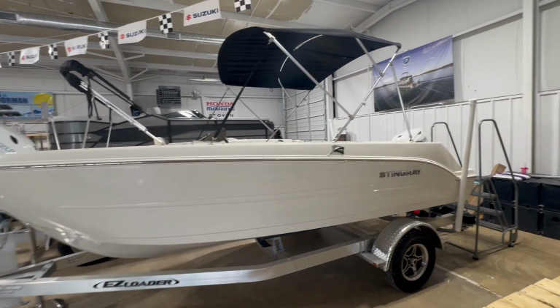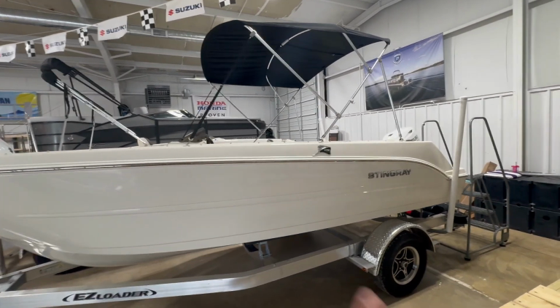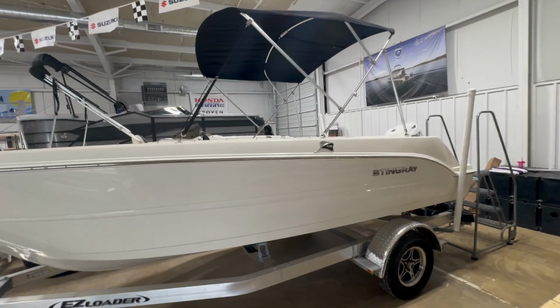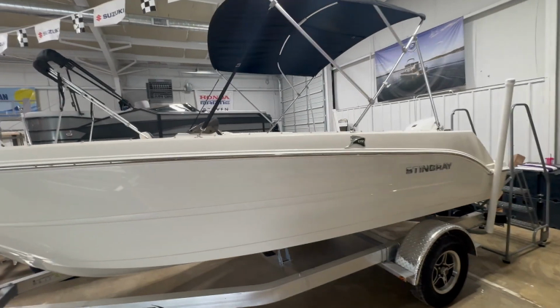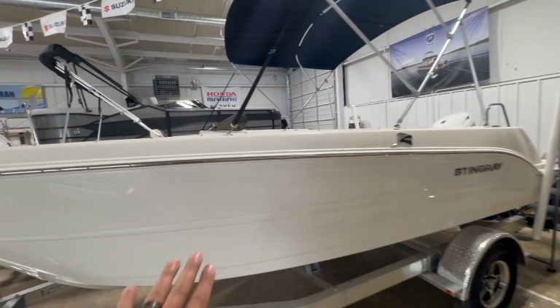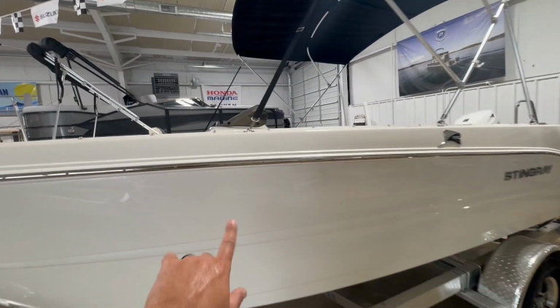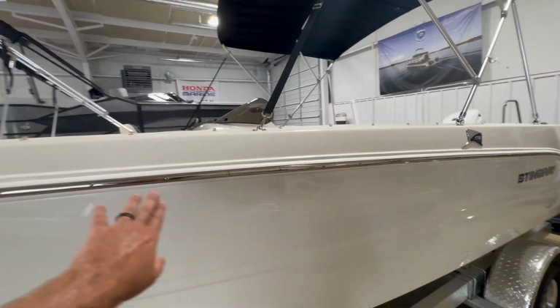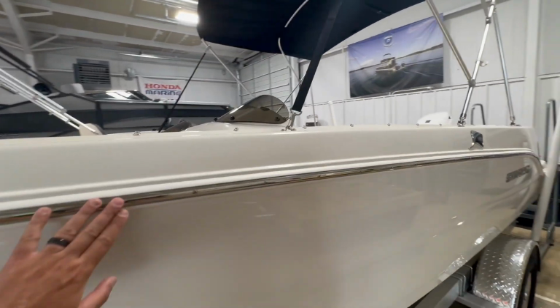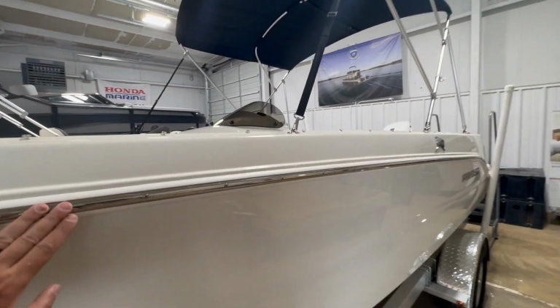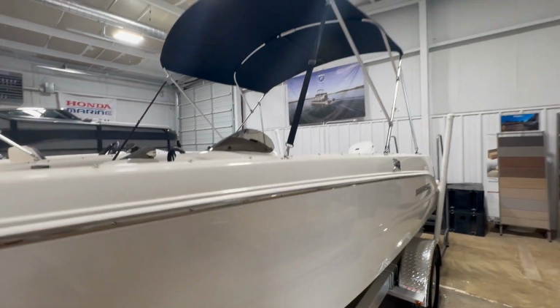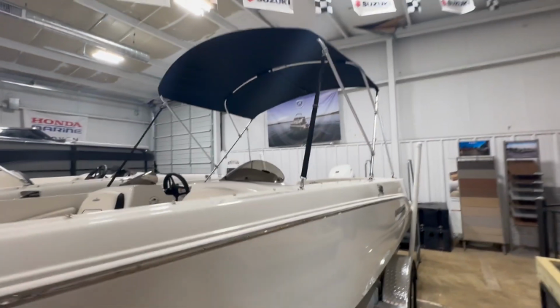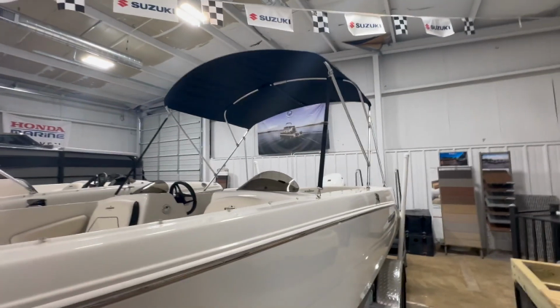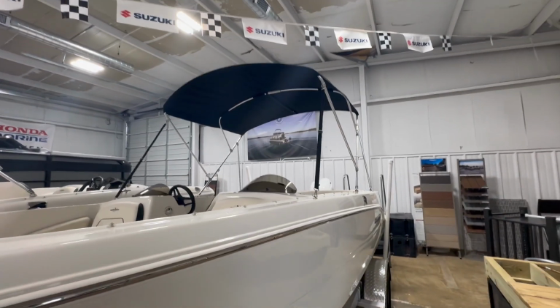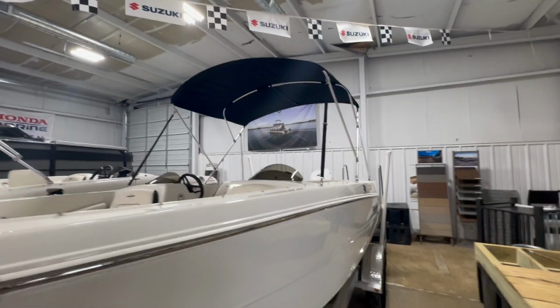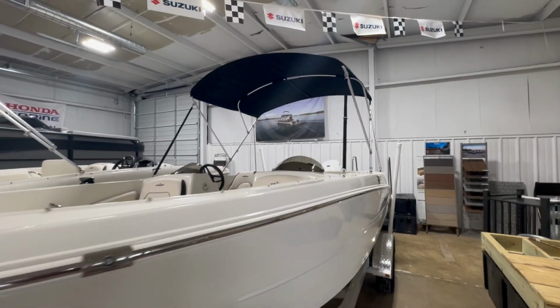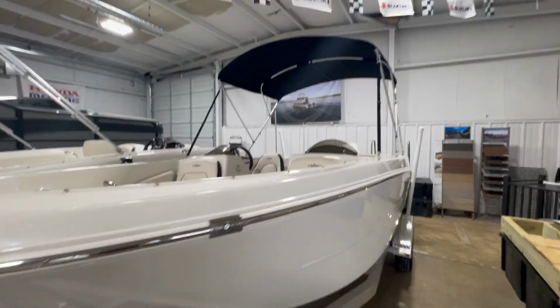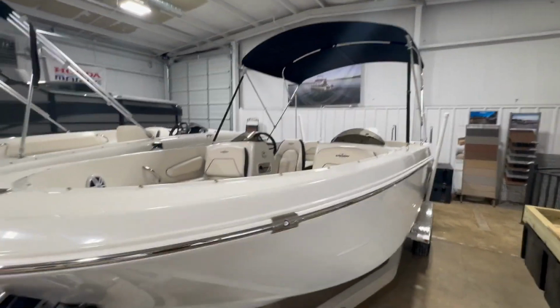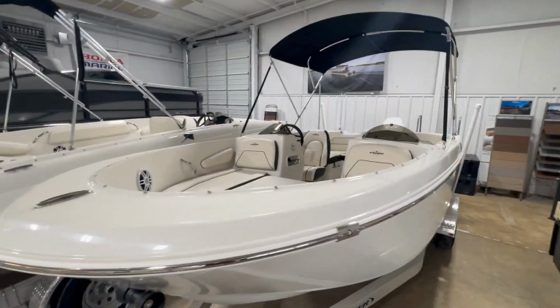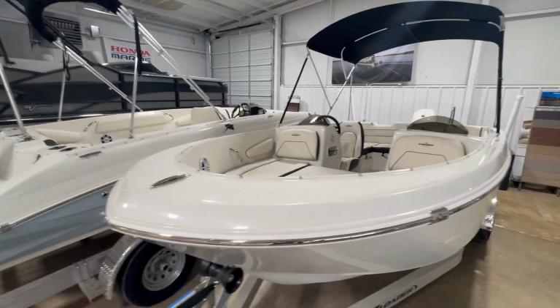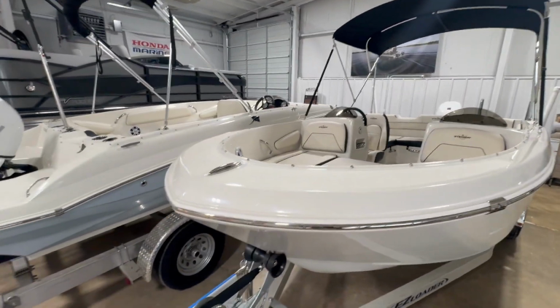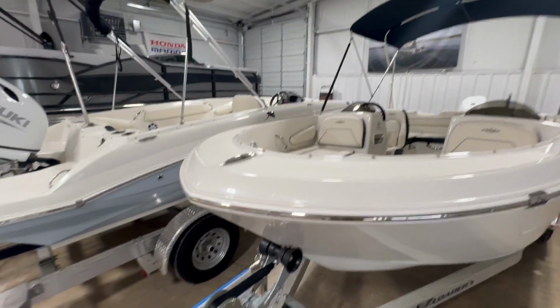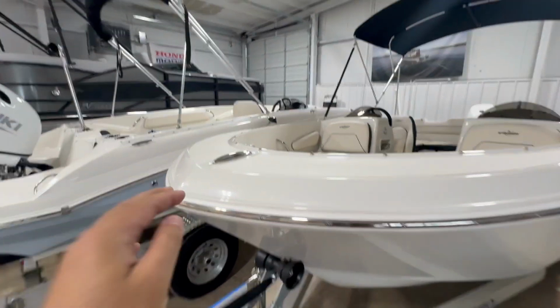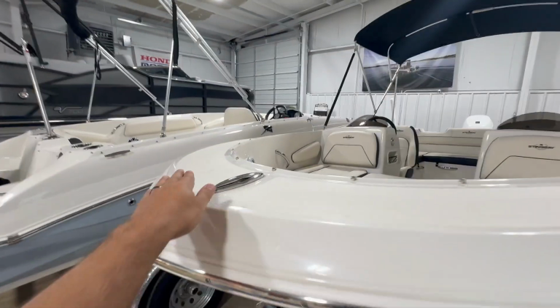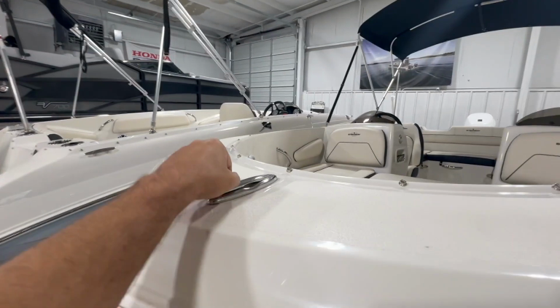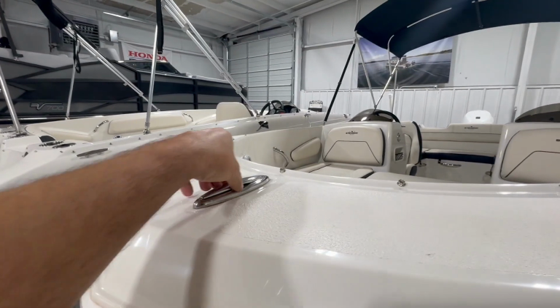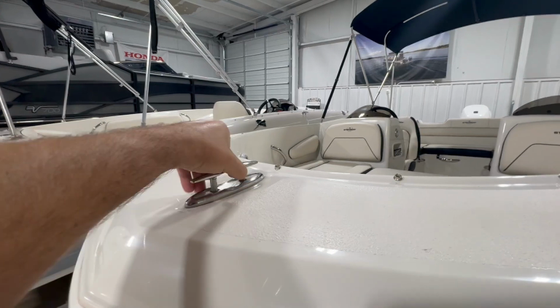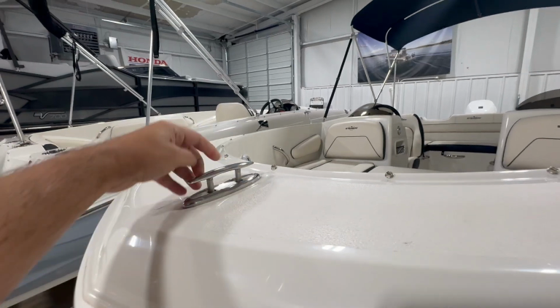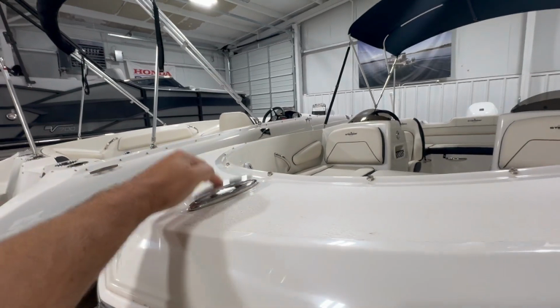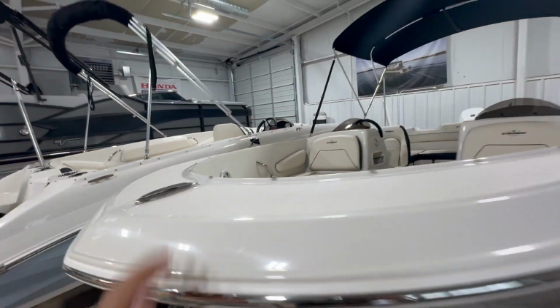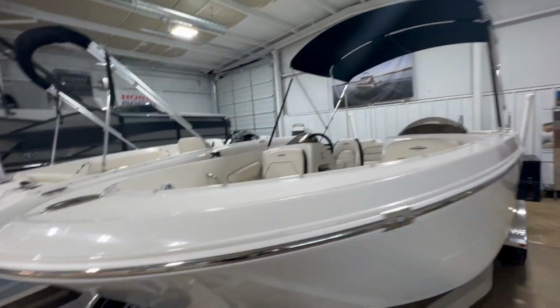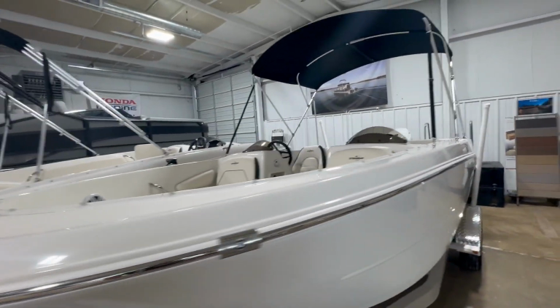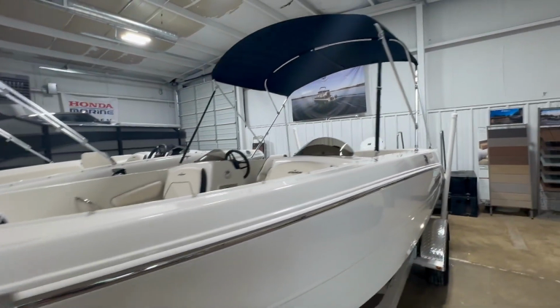This one has the white exterior. You can see the stainless steel rub rail, Sunbrella Bimini top, and it also has a Sunbrella cover. Nice flip-up cleat, all stainless steel, real heavy-duty.